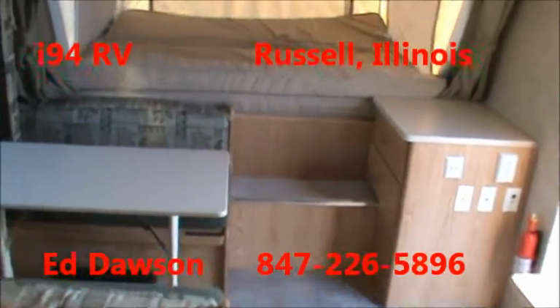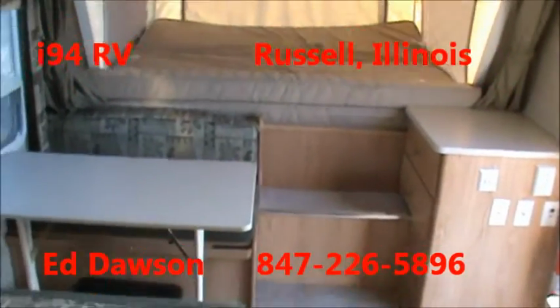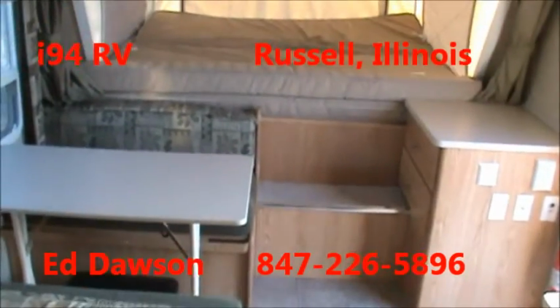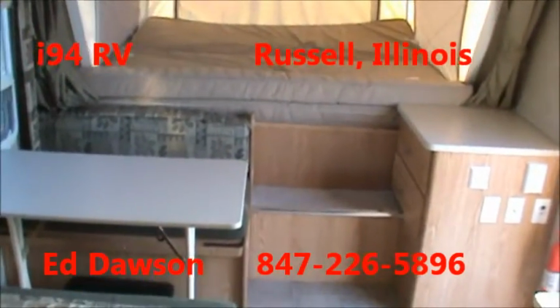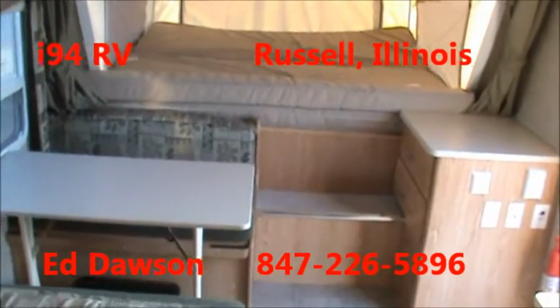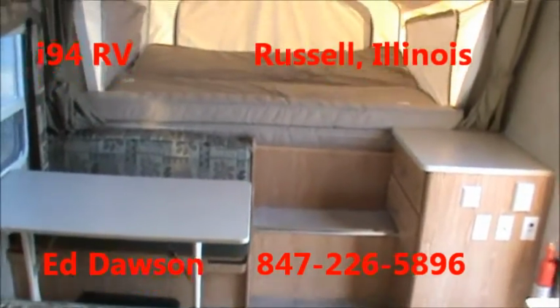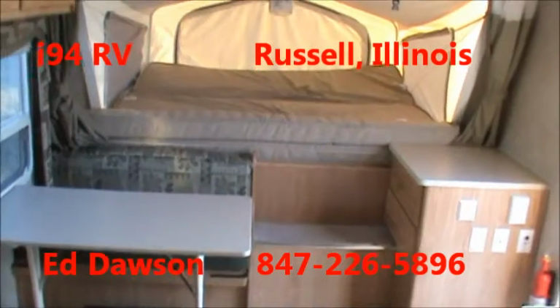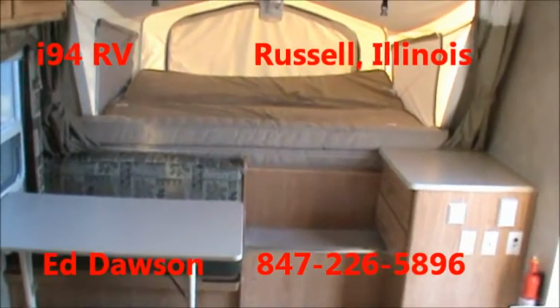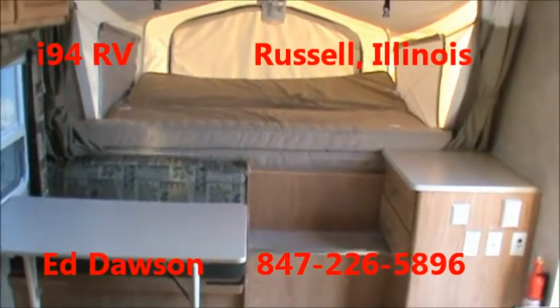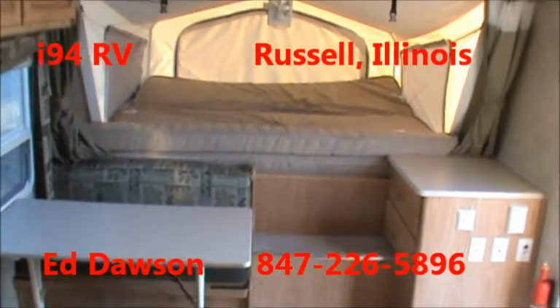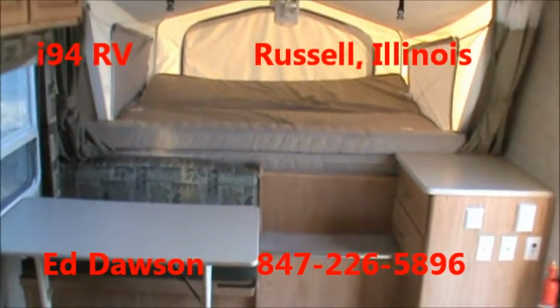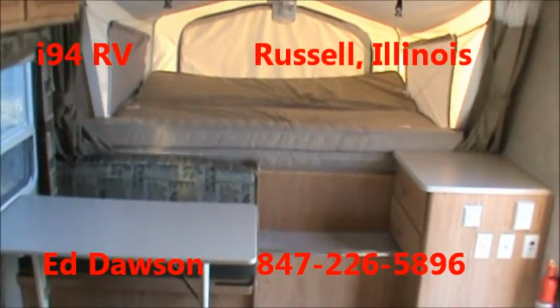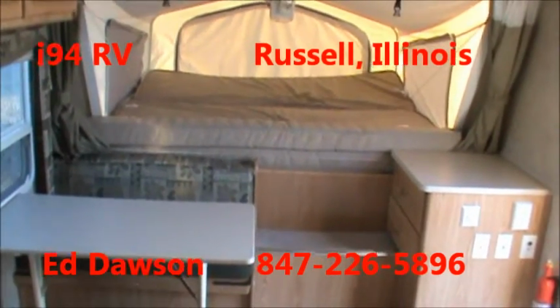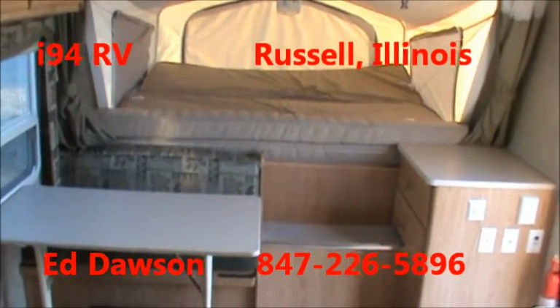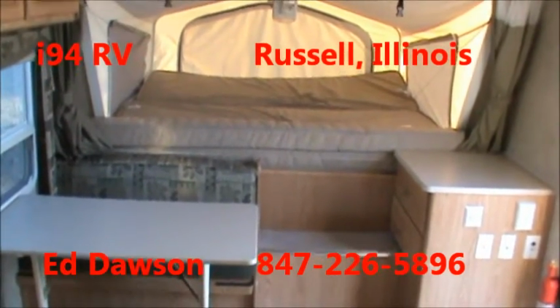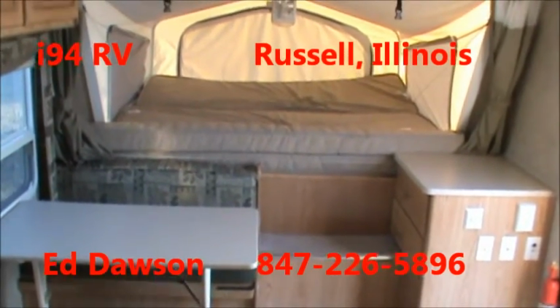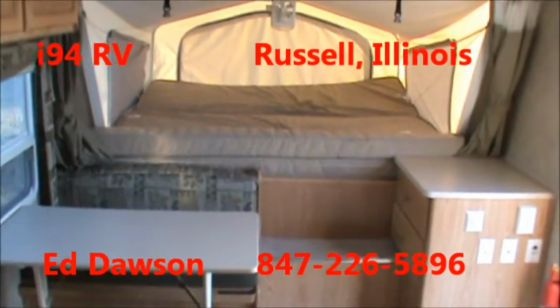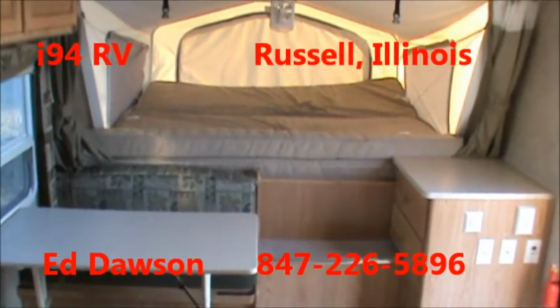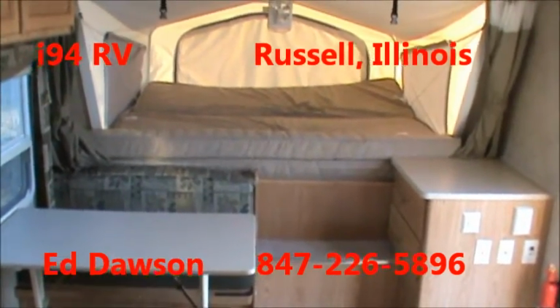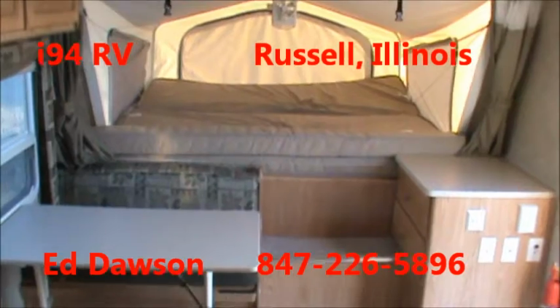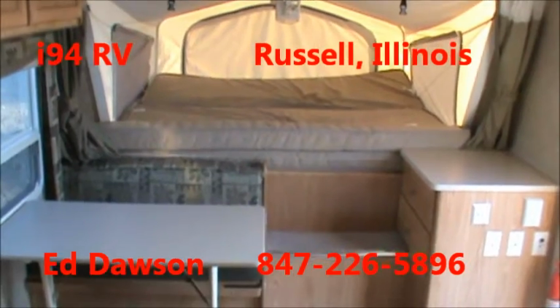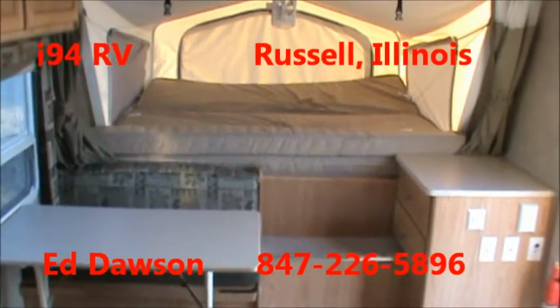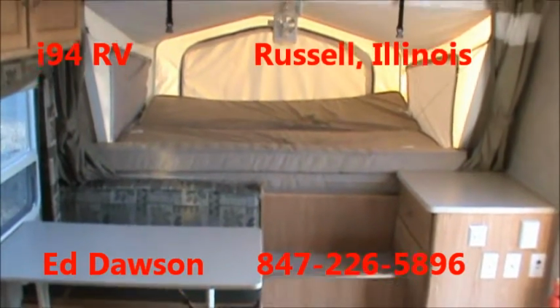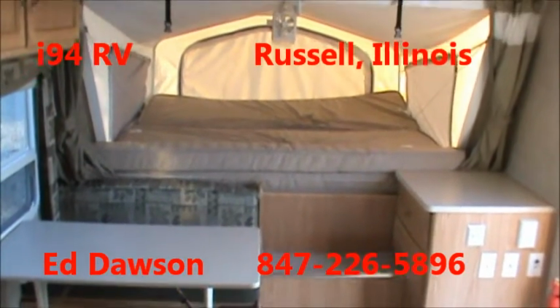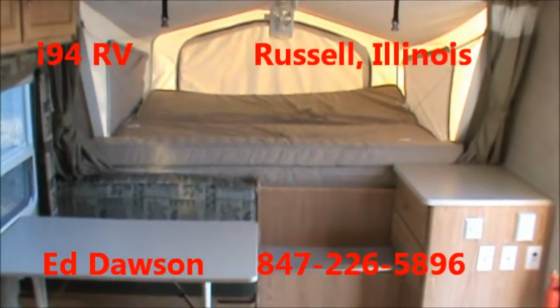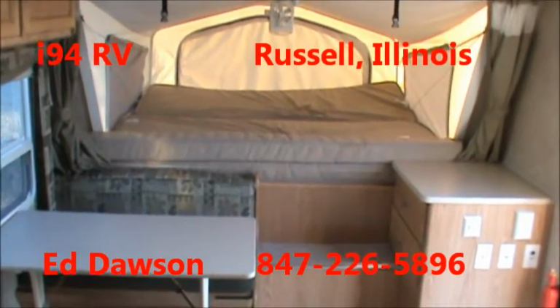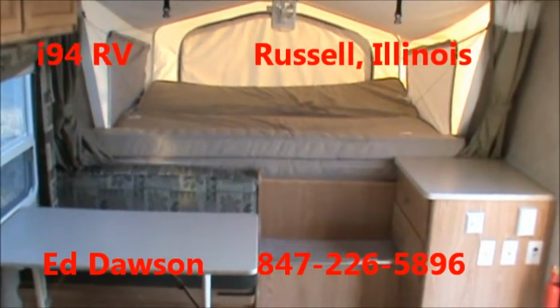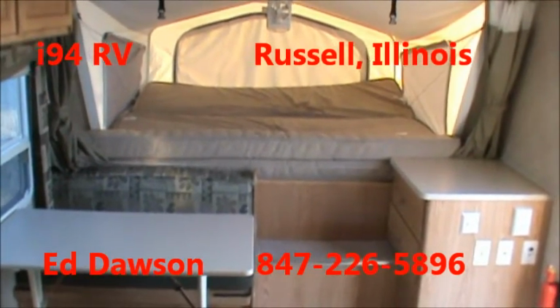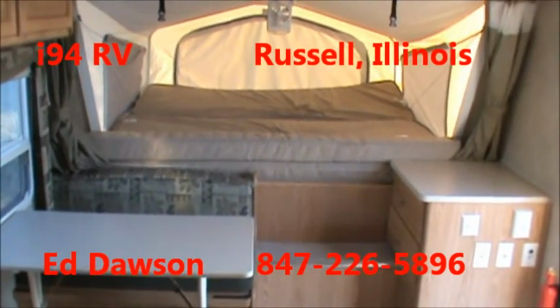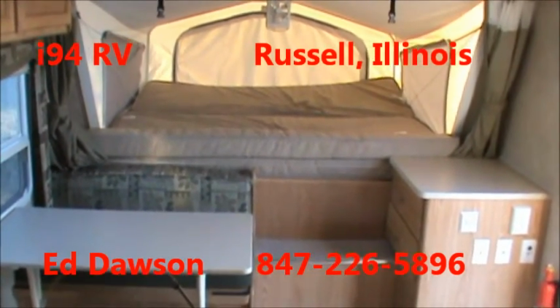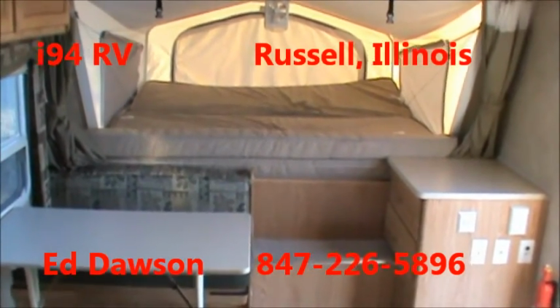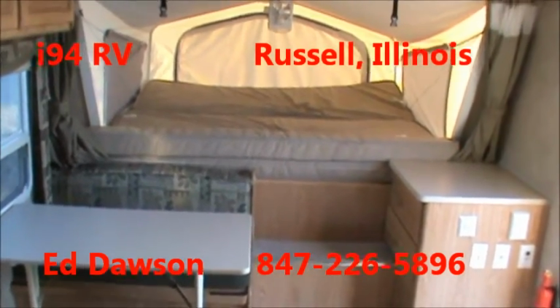Again, Ed Dawson here at I-94 RV in Russell, Illinois. We're located right on Interstate 94 at the Illinois-Wisconsin border. Thank you for watching this video.